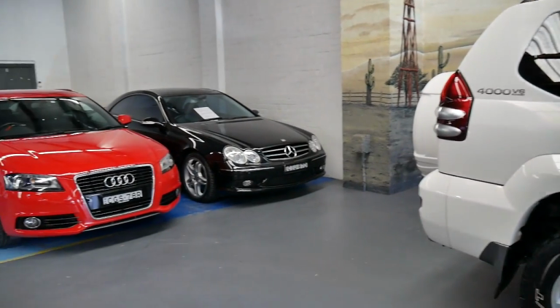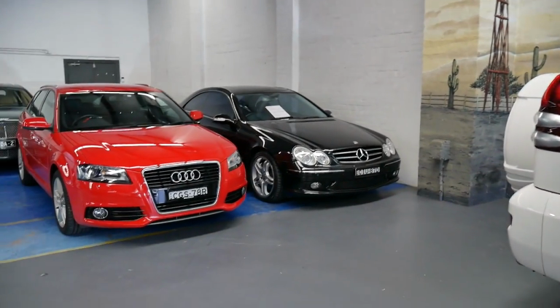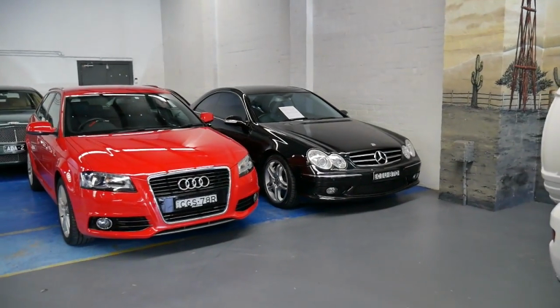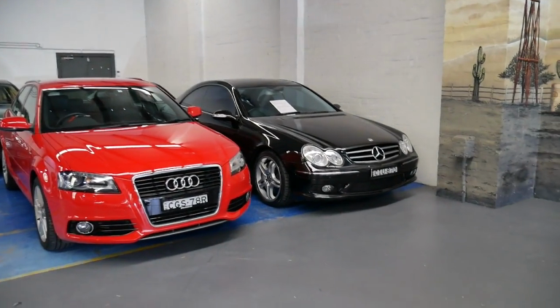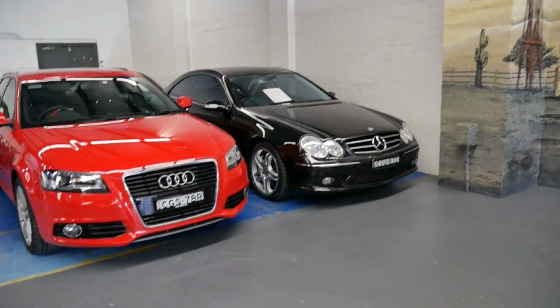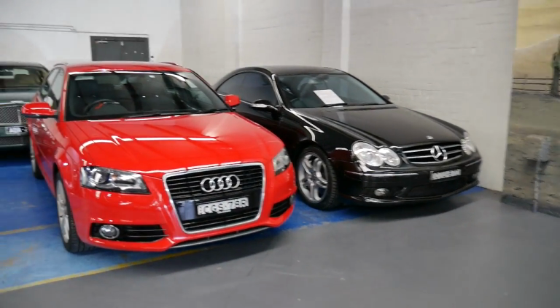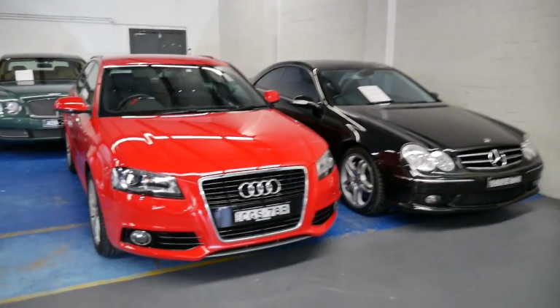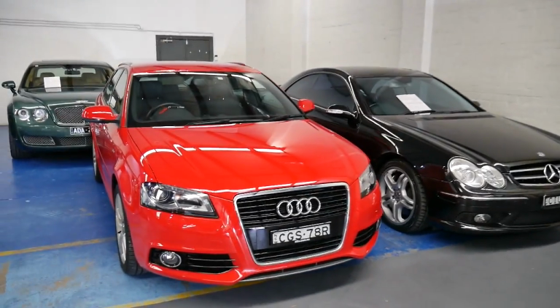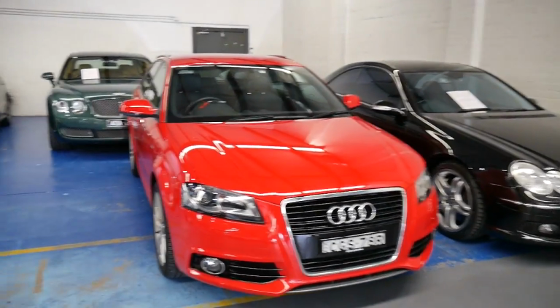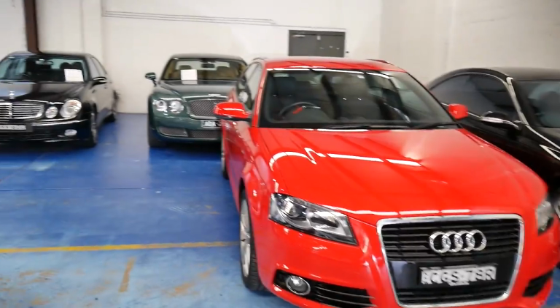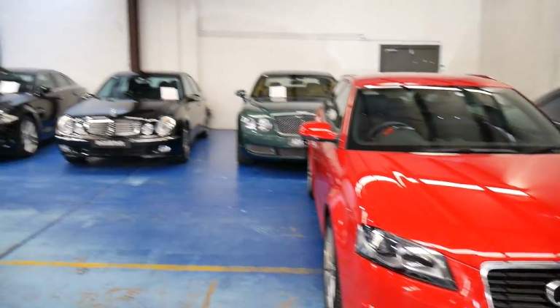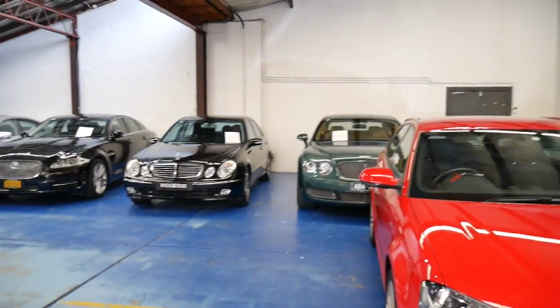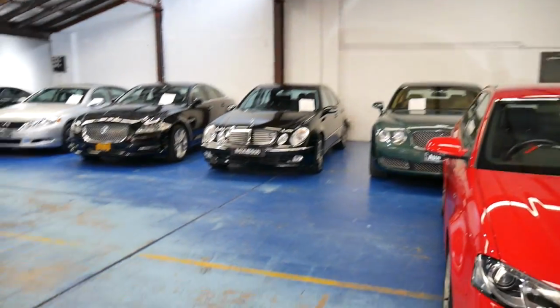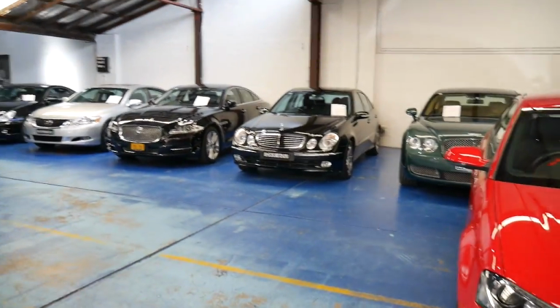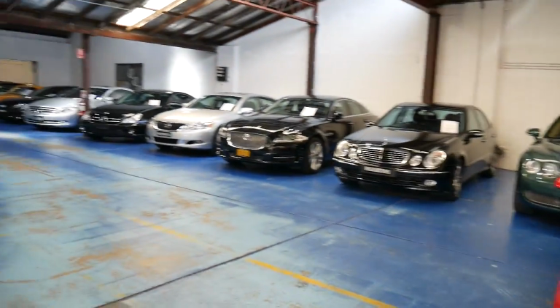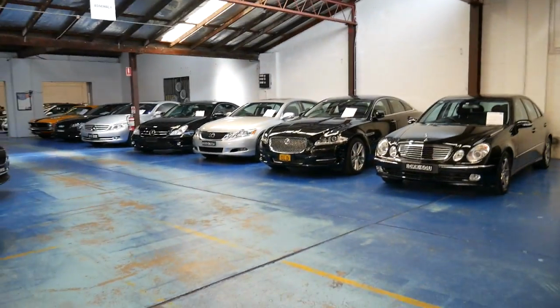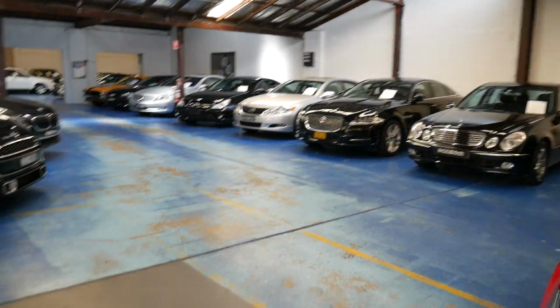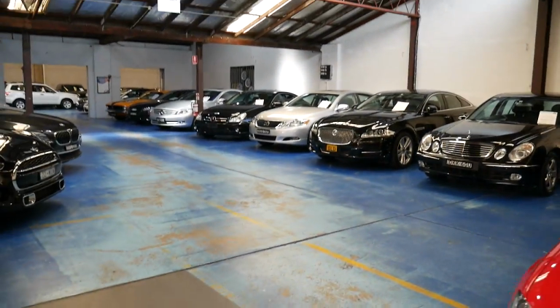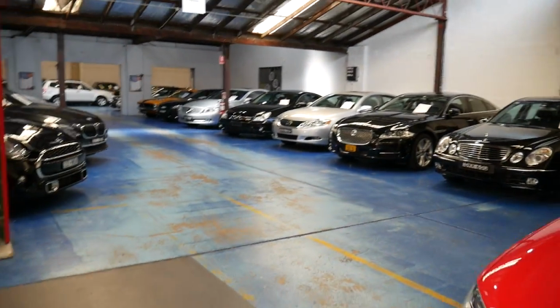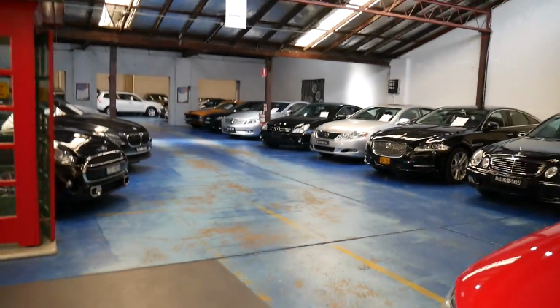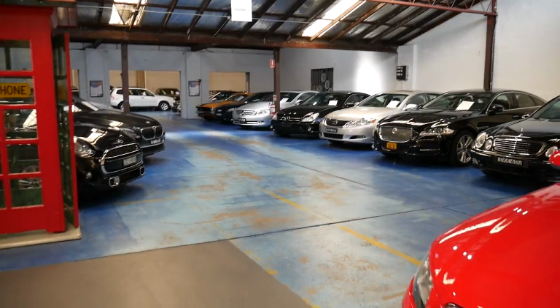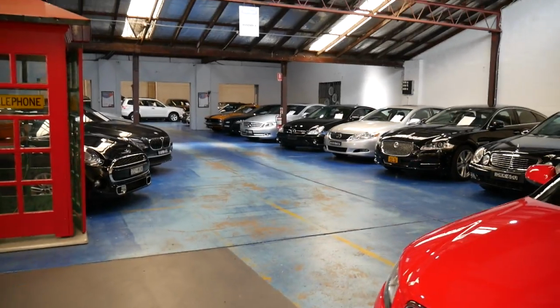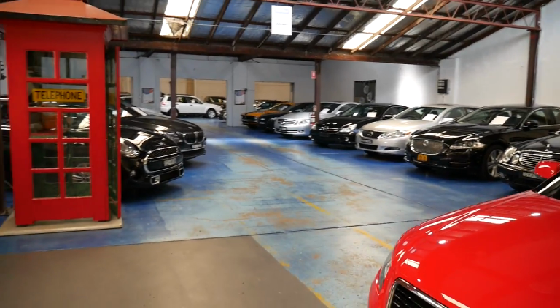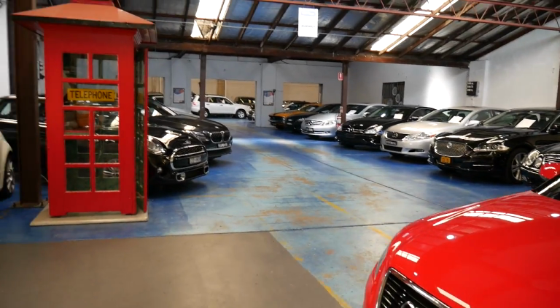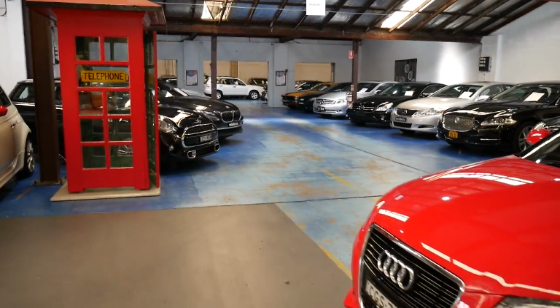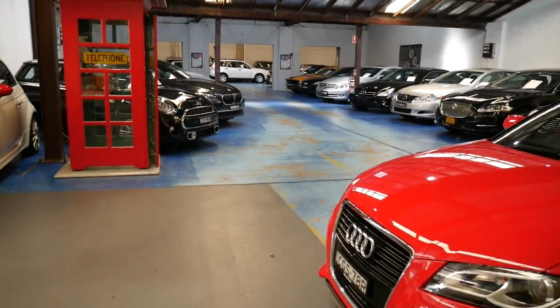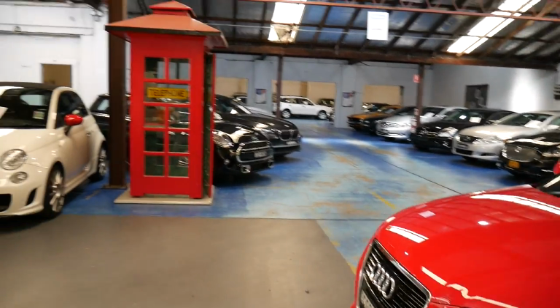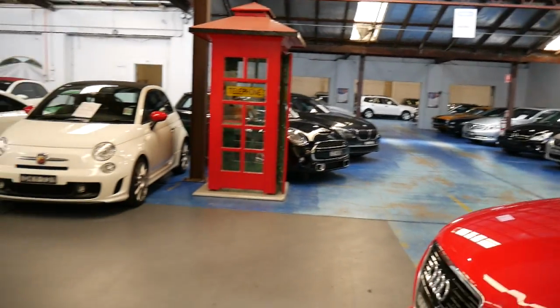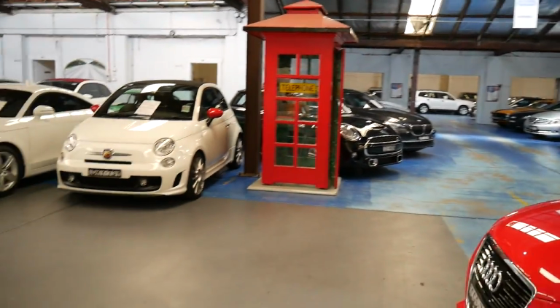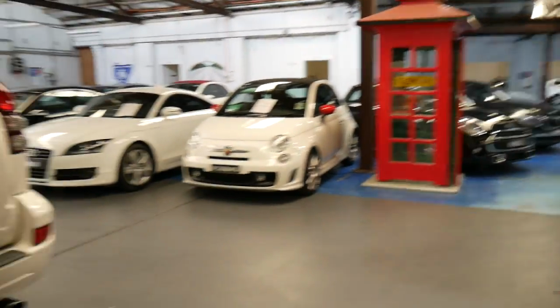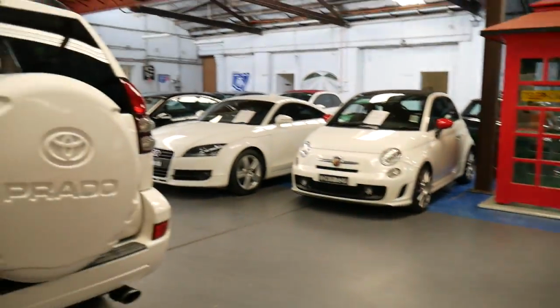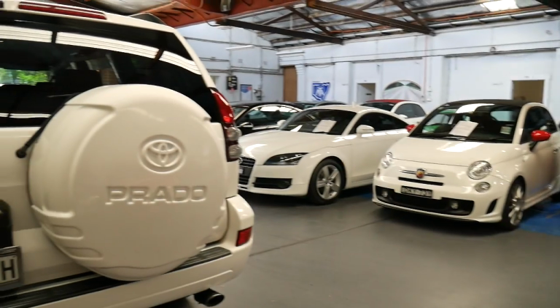But if you have any specific questions about the car, give us a call. You can ask me myself — my name is Philip and we're on 02 9569 9999. Thanks for taking the time to watch our video.